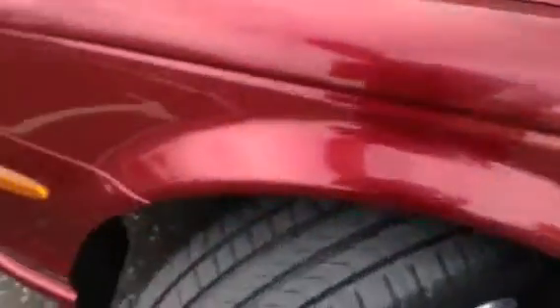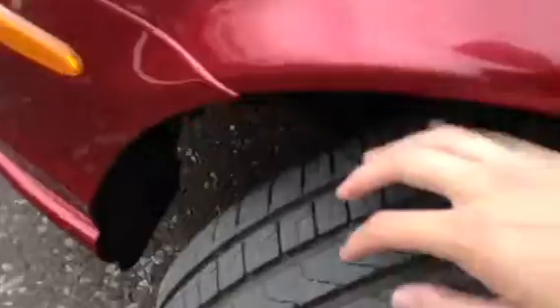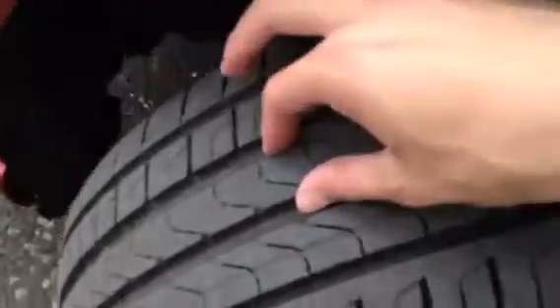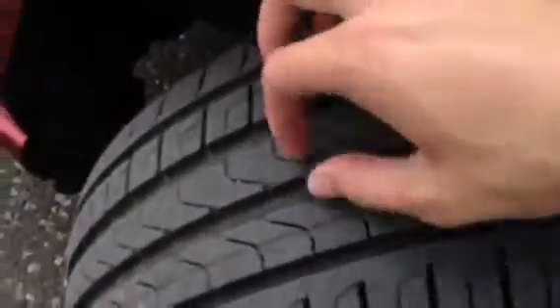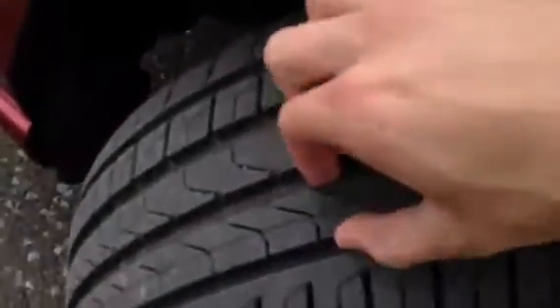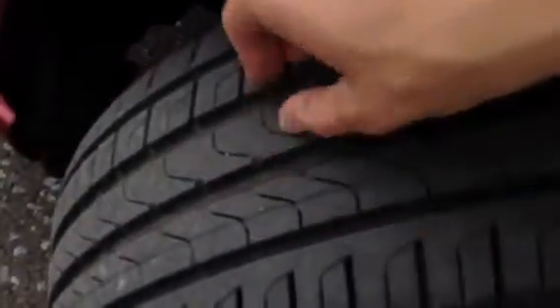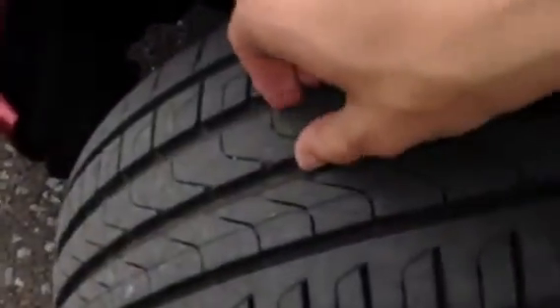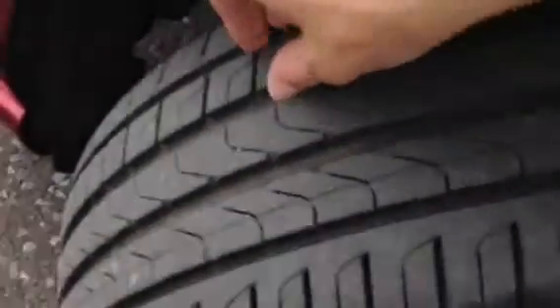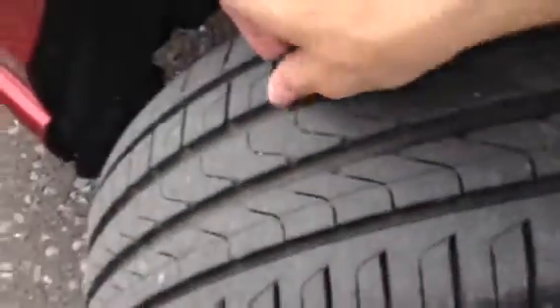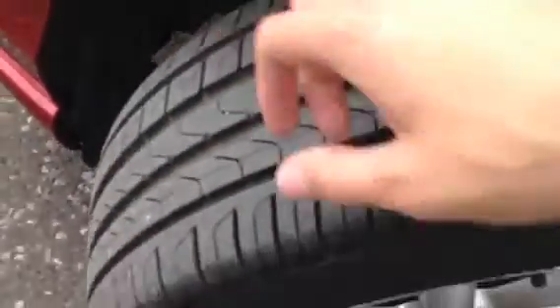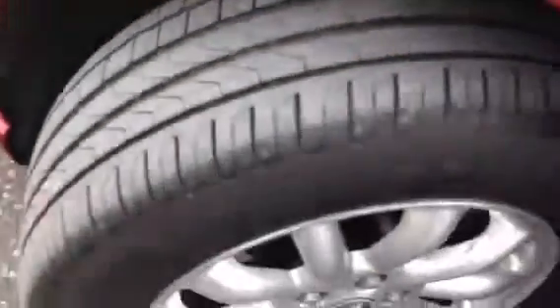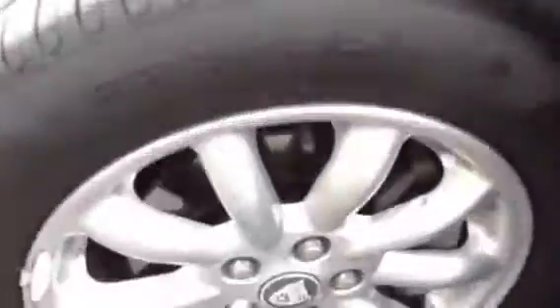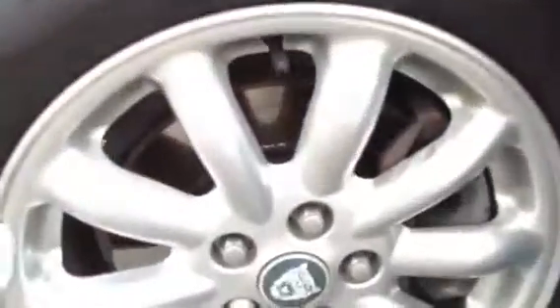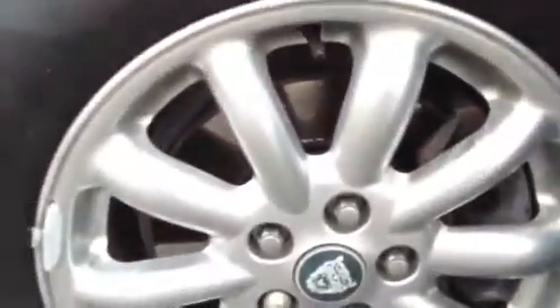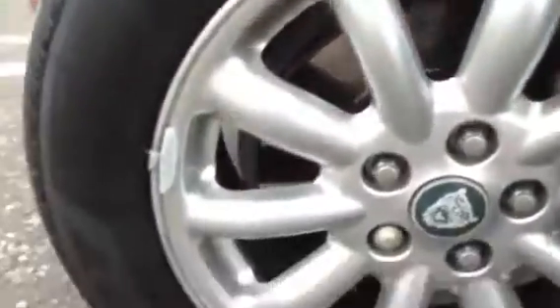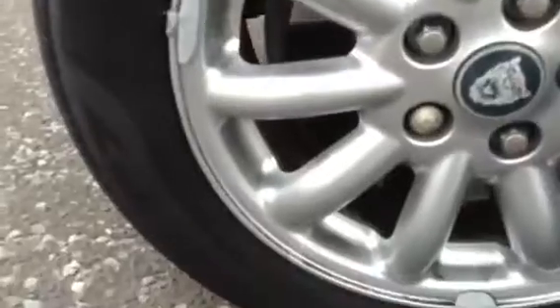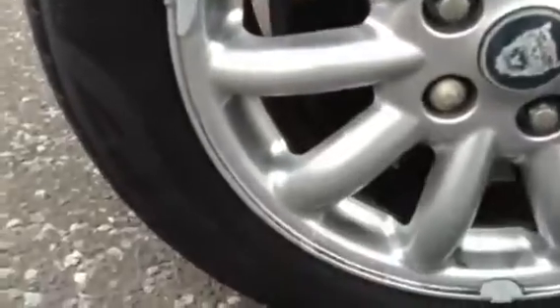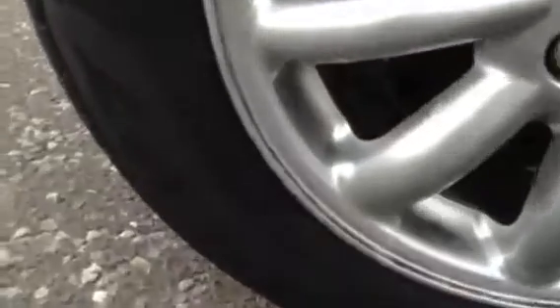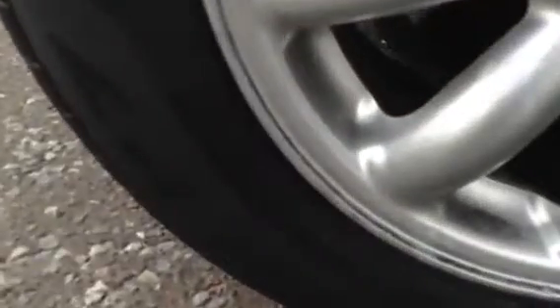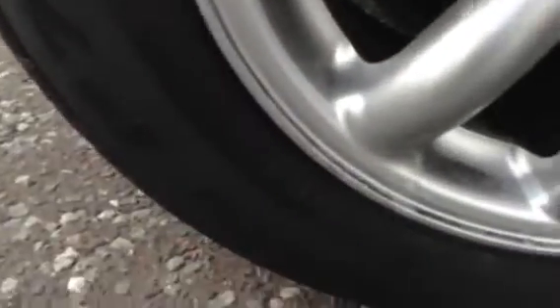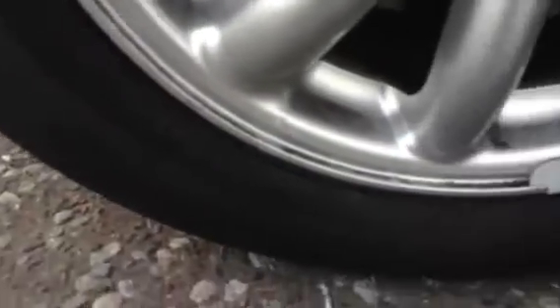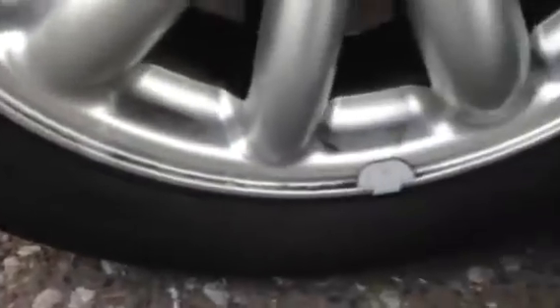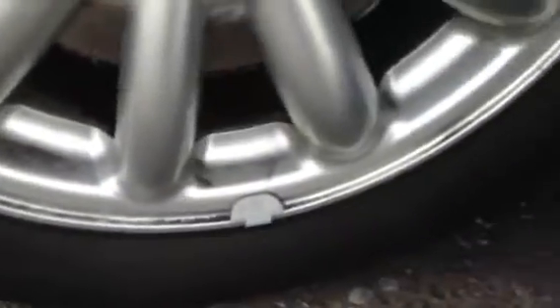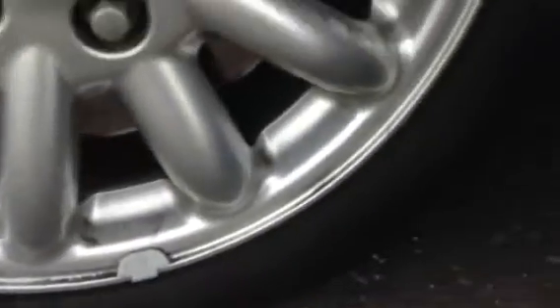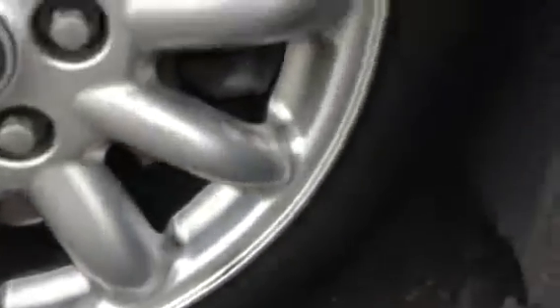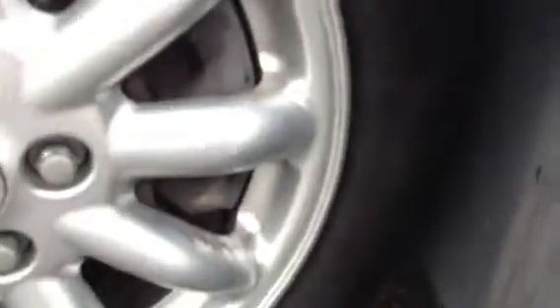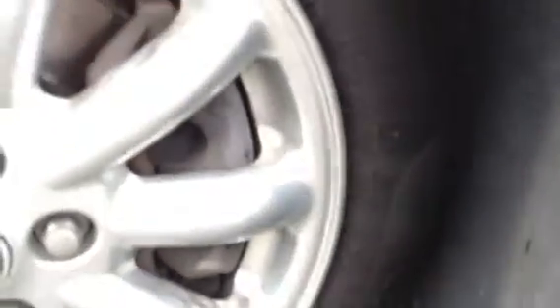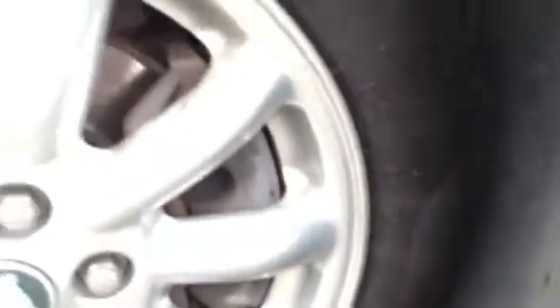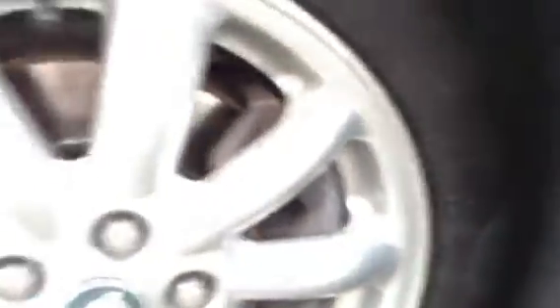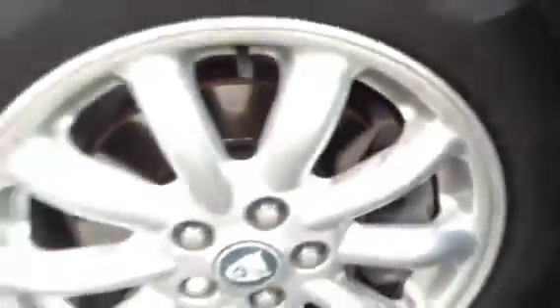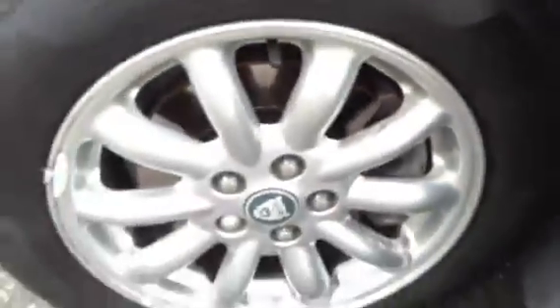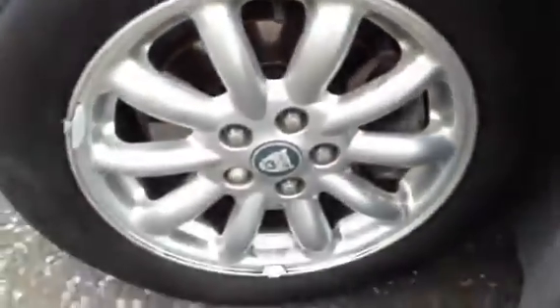Moving around to the near side front tyre, we are looking at a good five to six millimetres of tread. The near side front alloy has some marks around the outside, again very light, with no curbing or scuff marks at all.